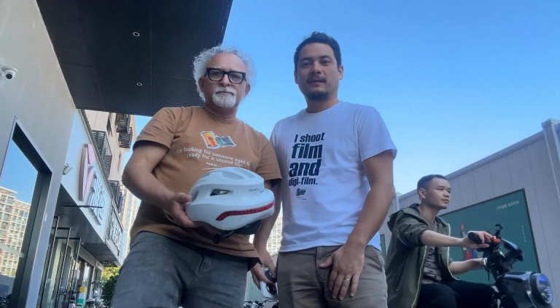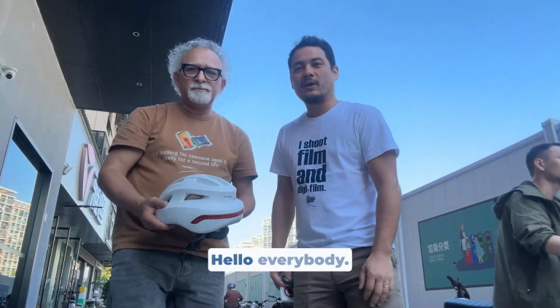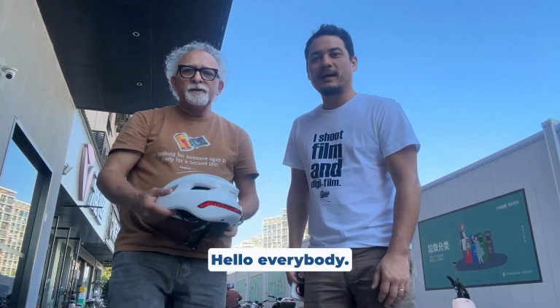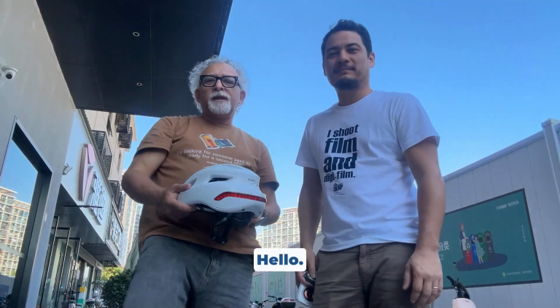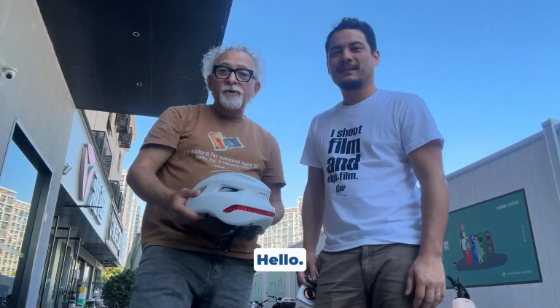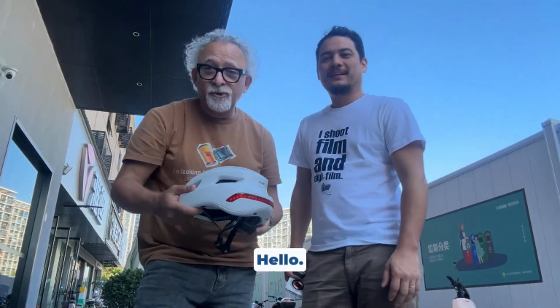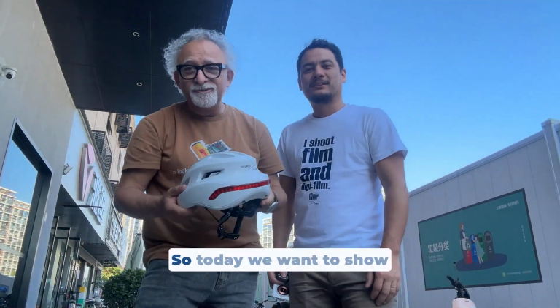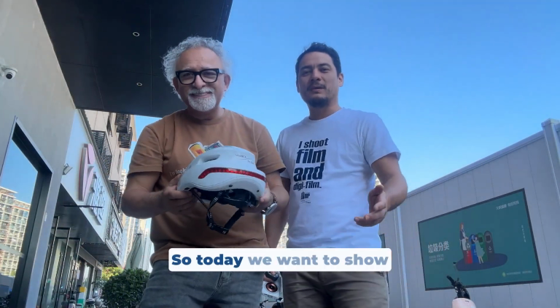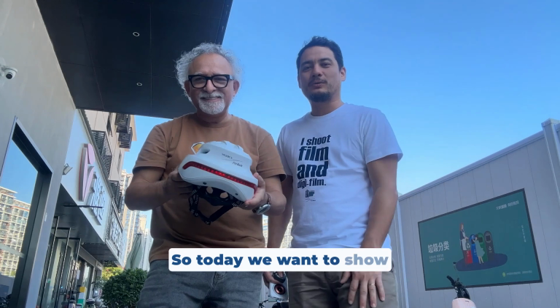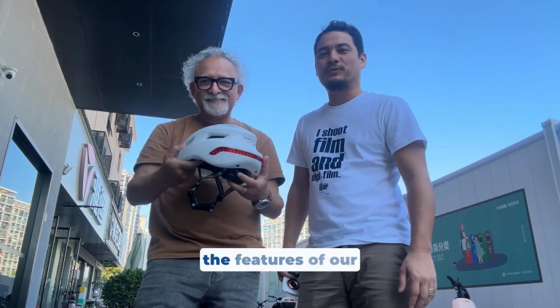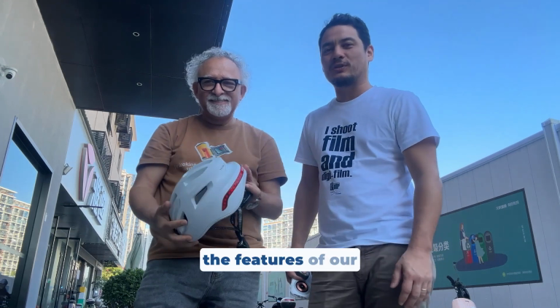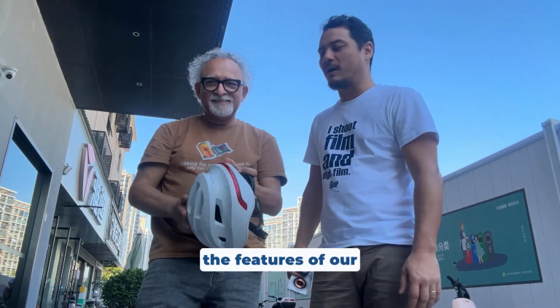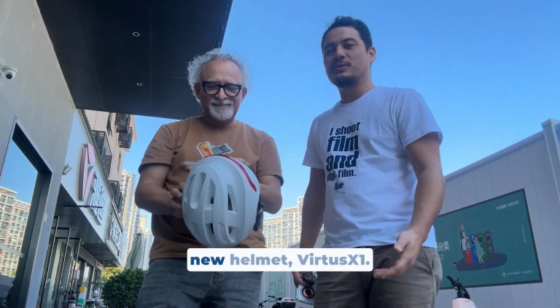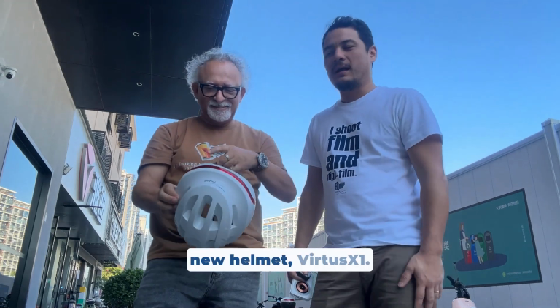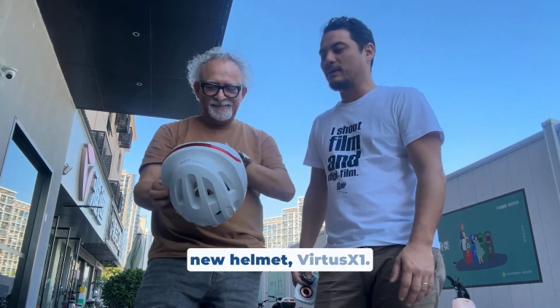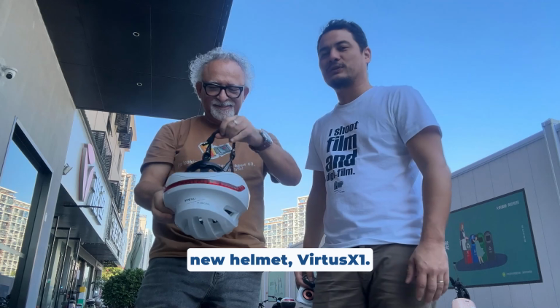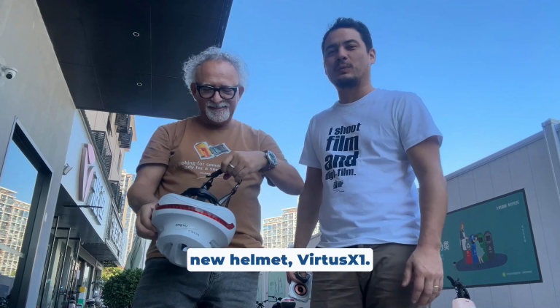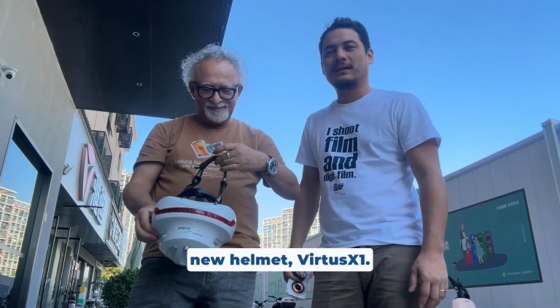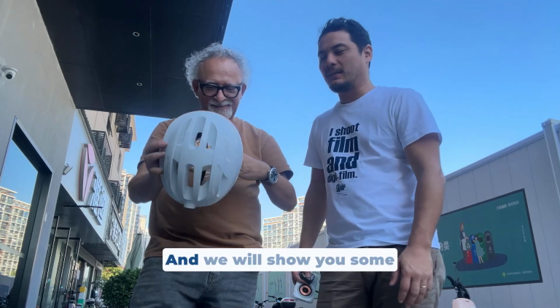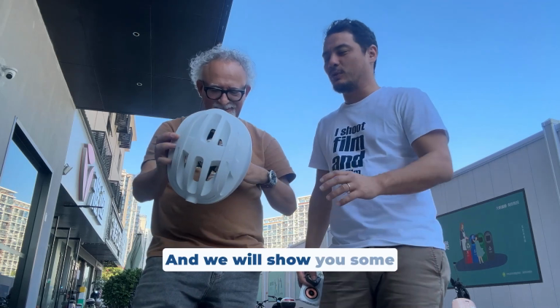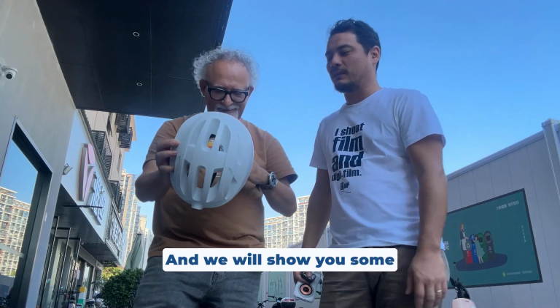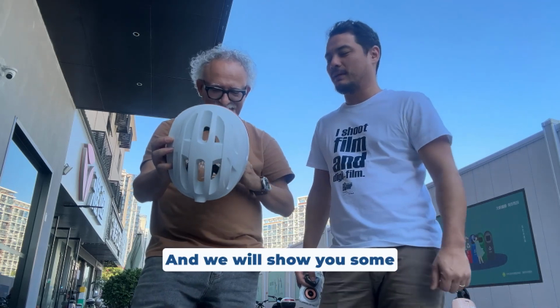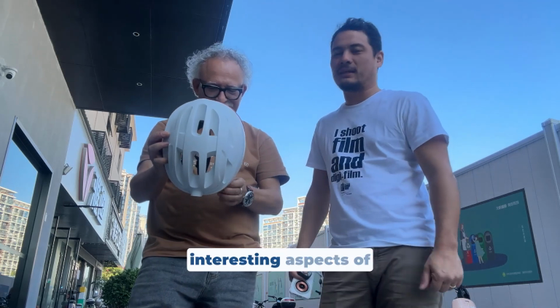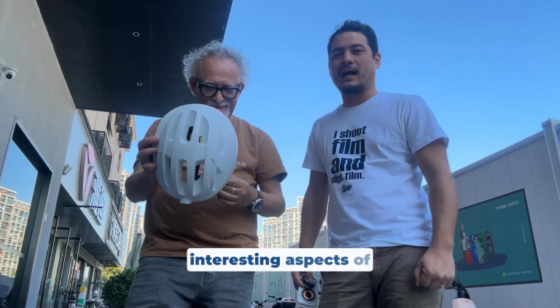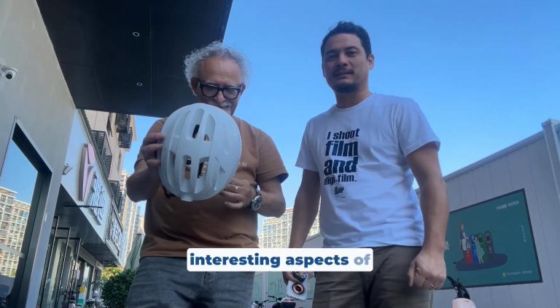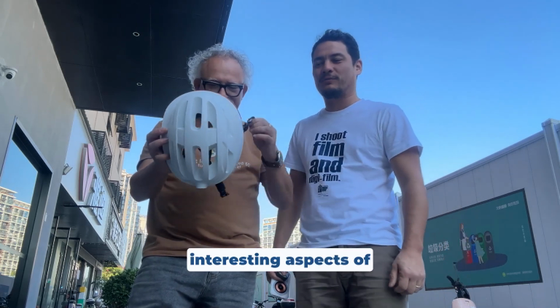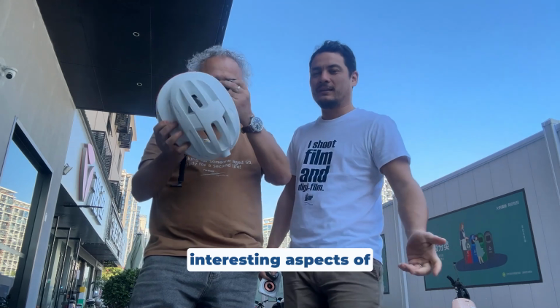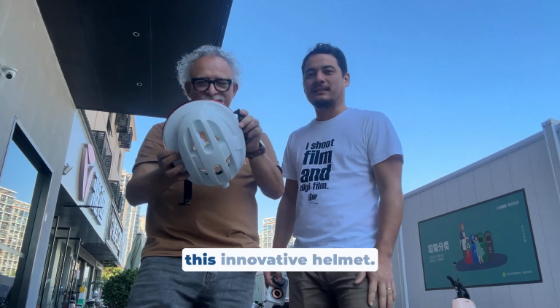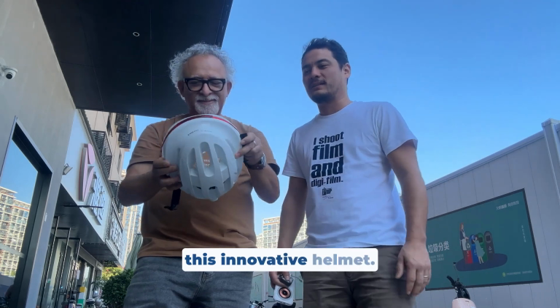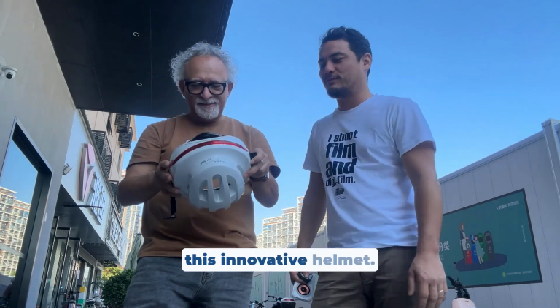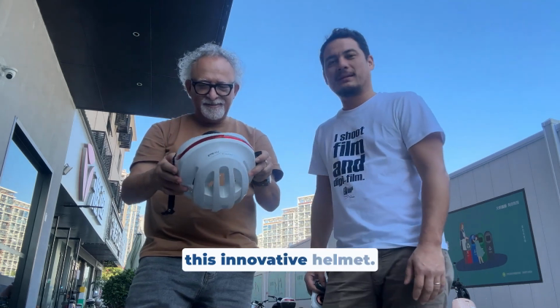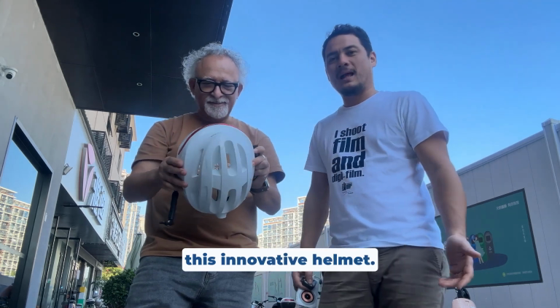Hello everybody! Today we want to show the features of our new helmet, the Virtus X1, and we will show you some interesting aspects of this innovative helmet.